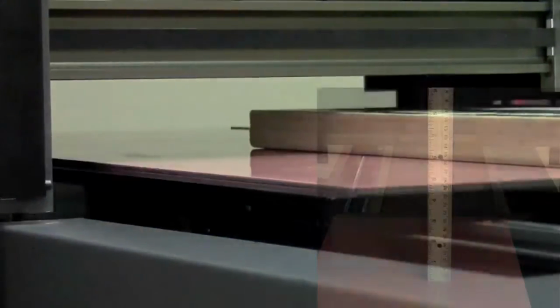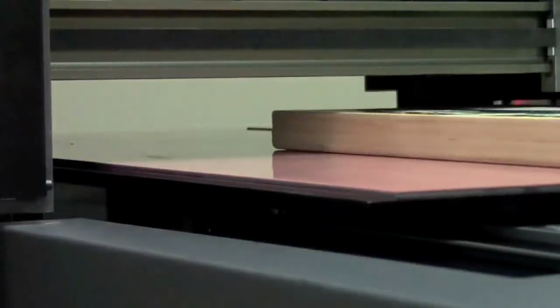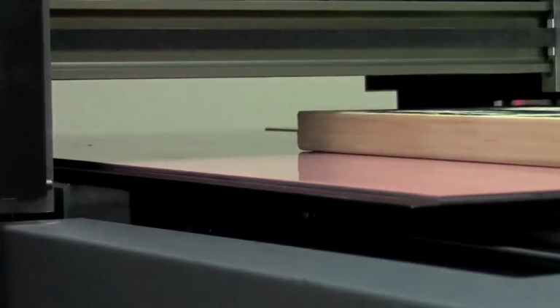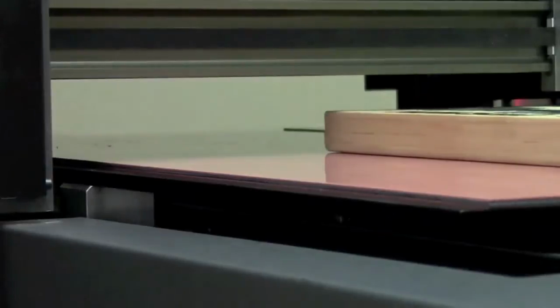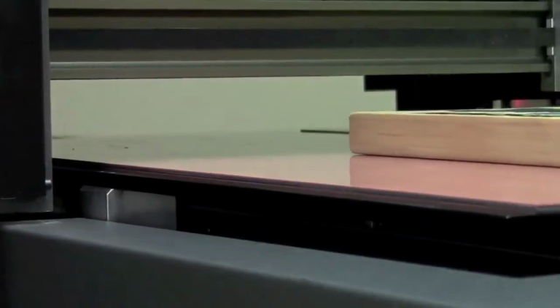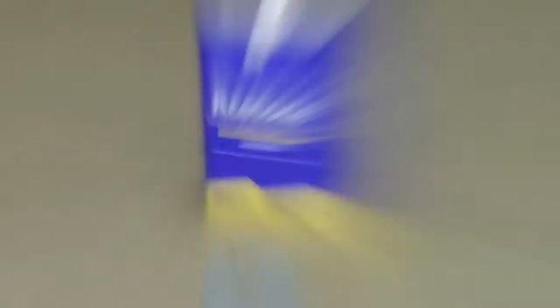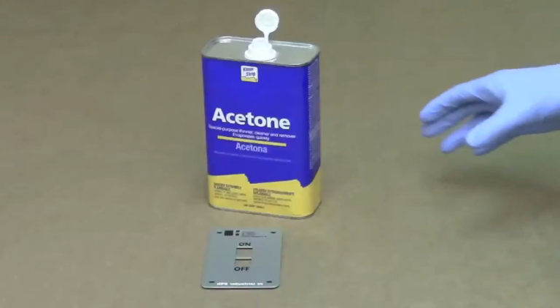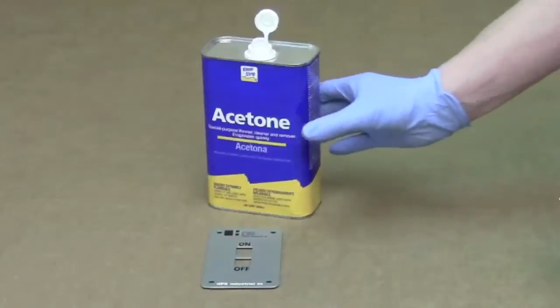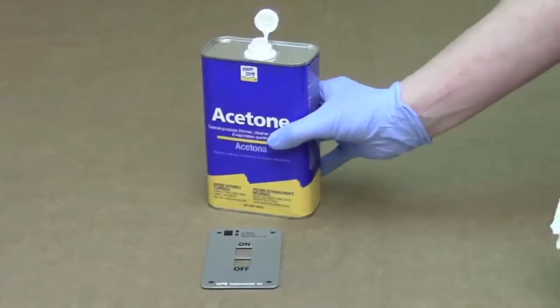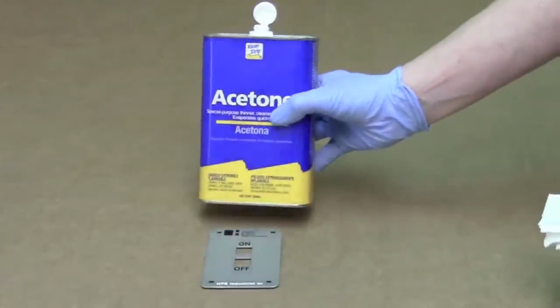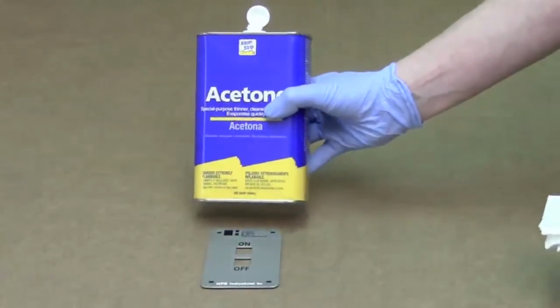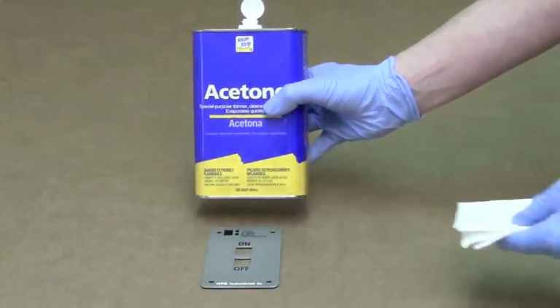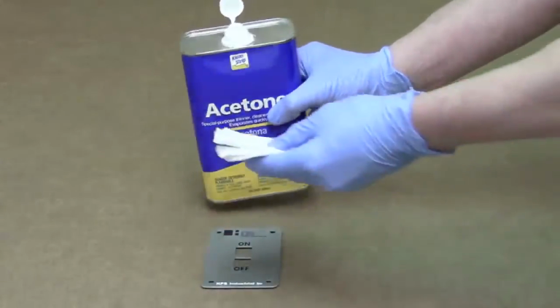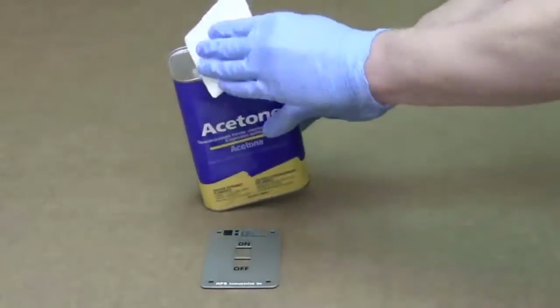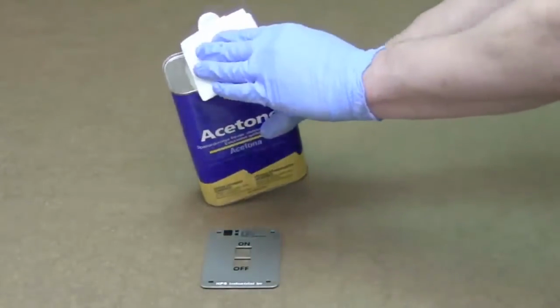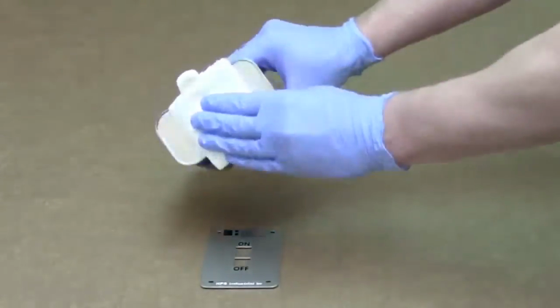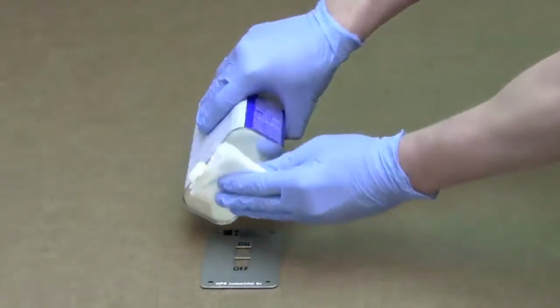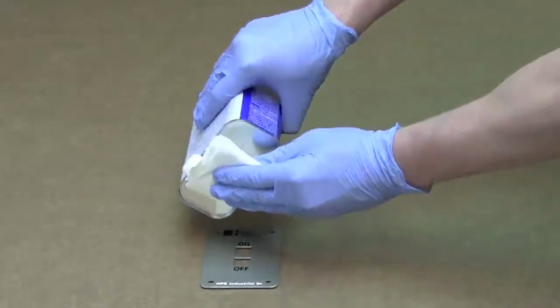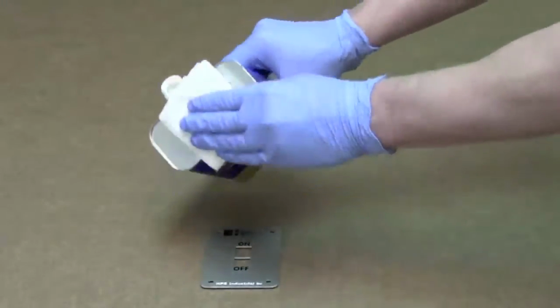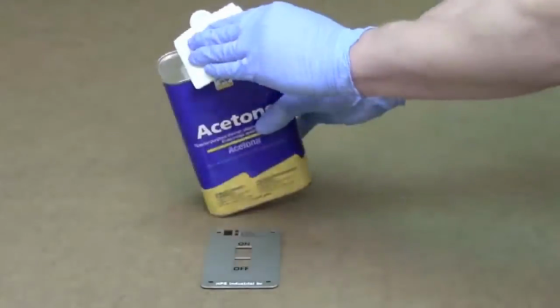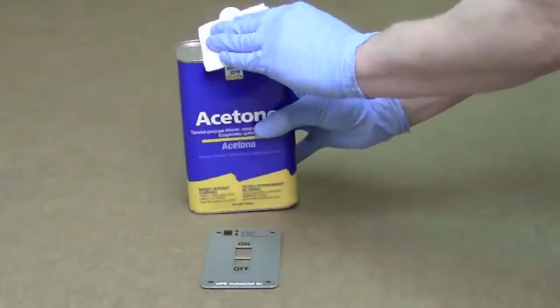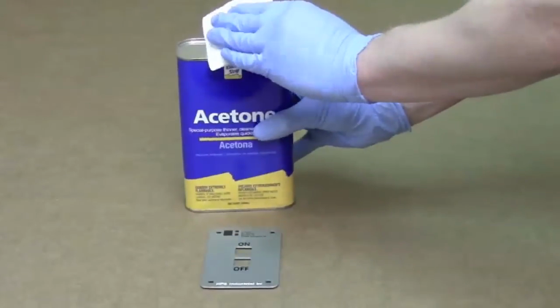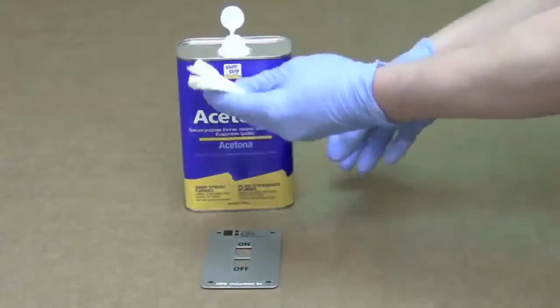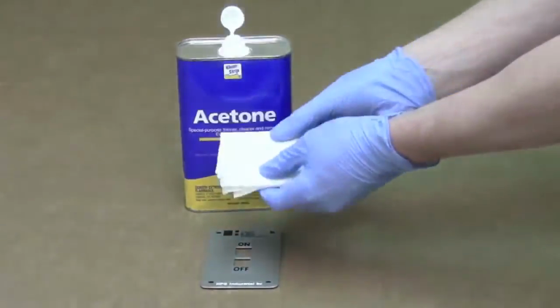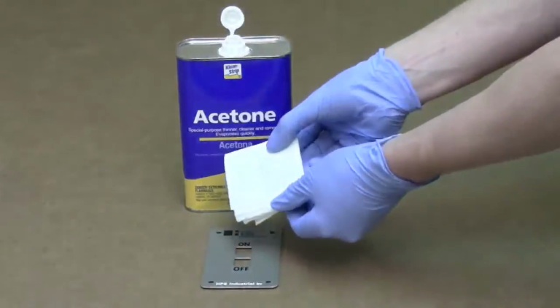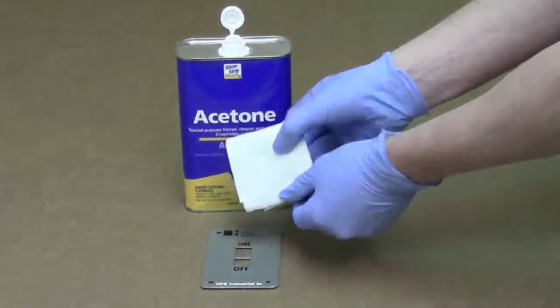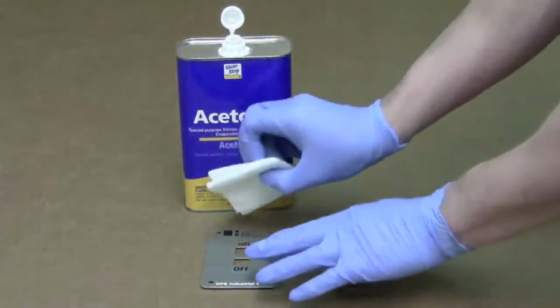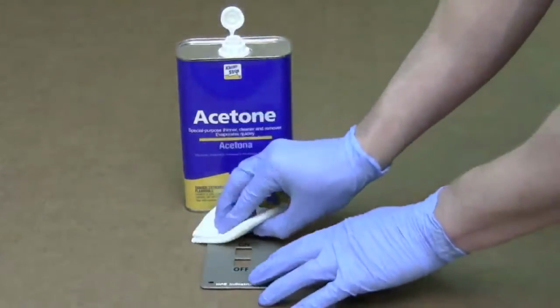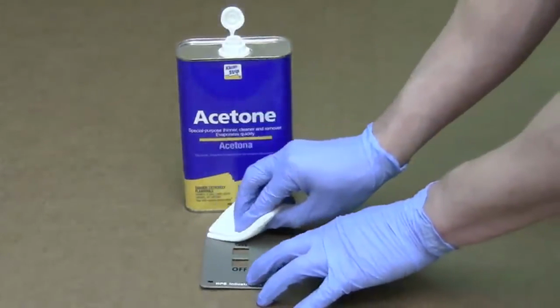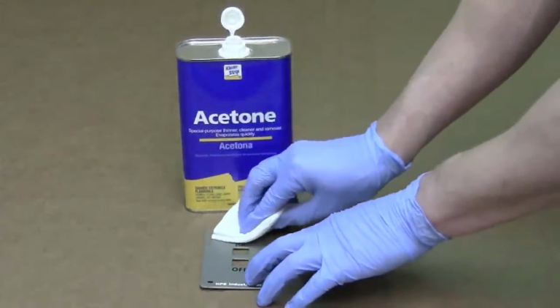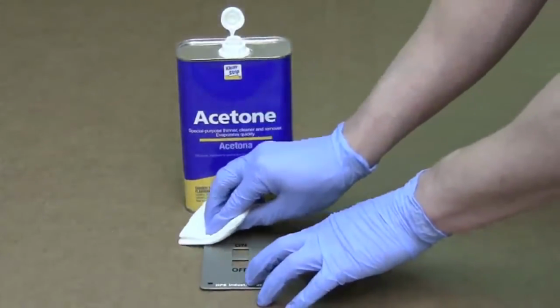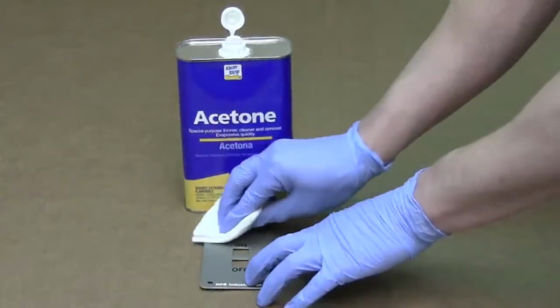All of this printing is amazing, but it doesn't mean anything if the ink won't stay where you put it. Watch as pure acetone is wiped across this printed metal plate — the ink will not come off.